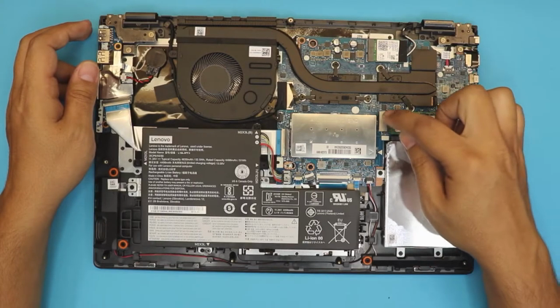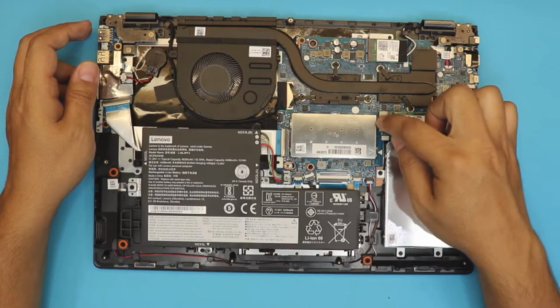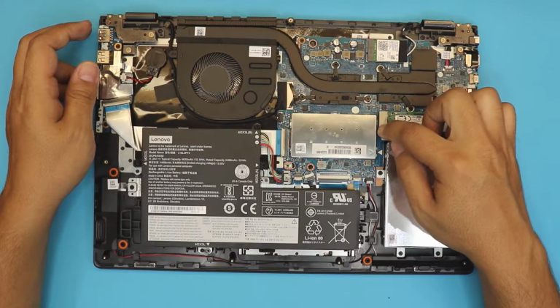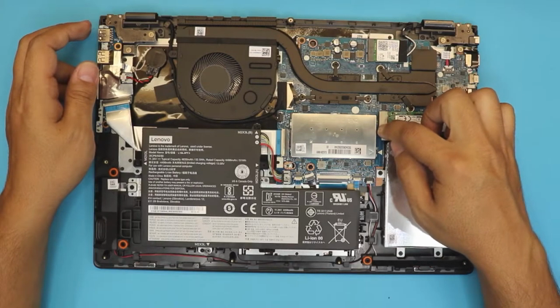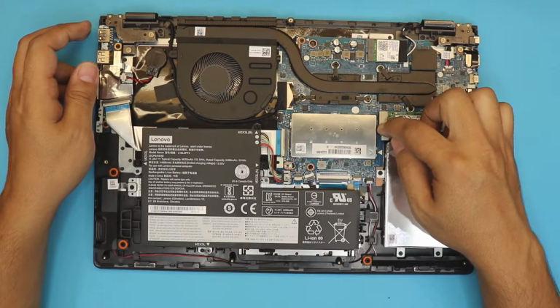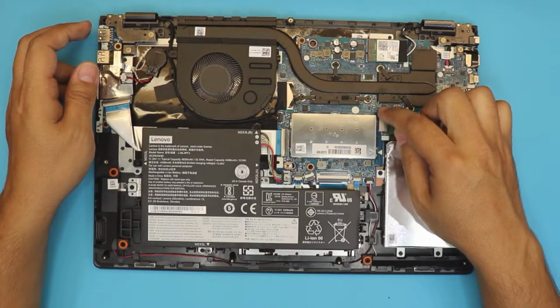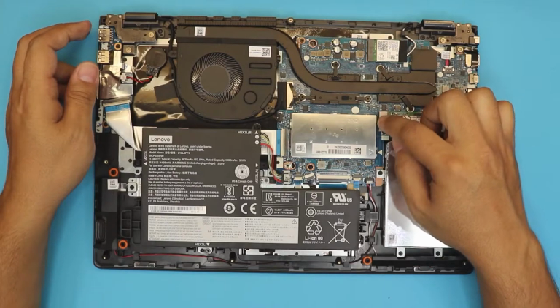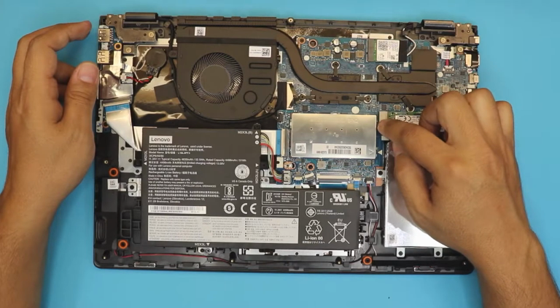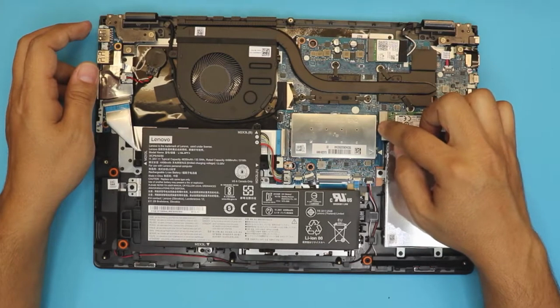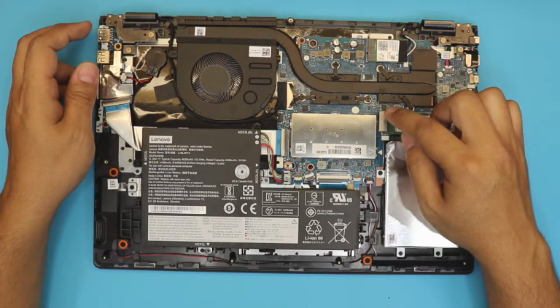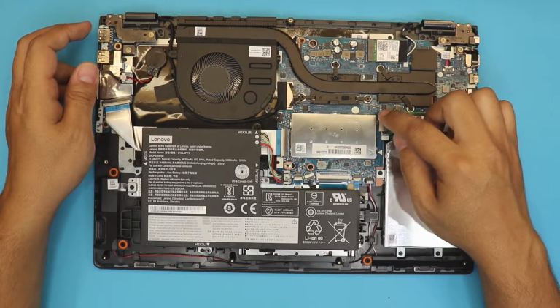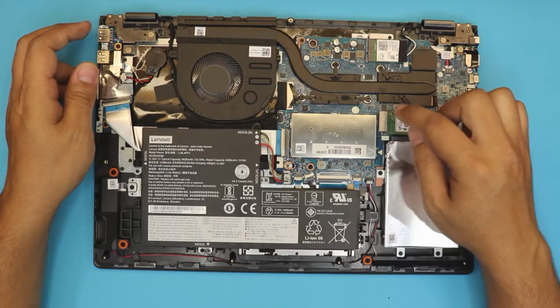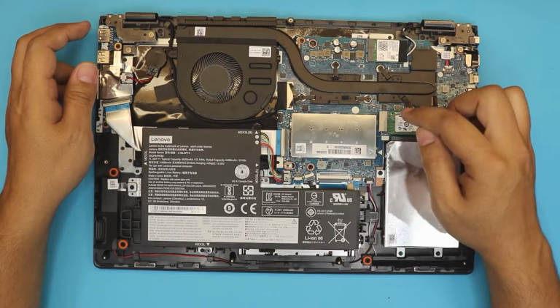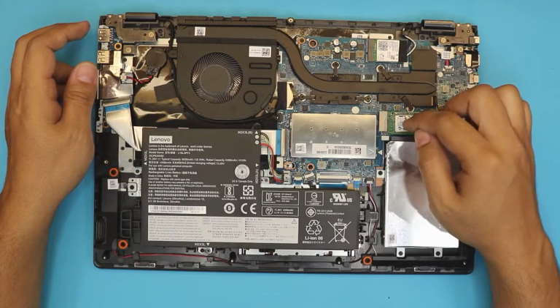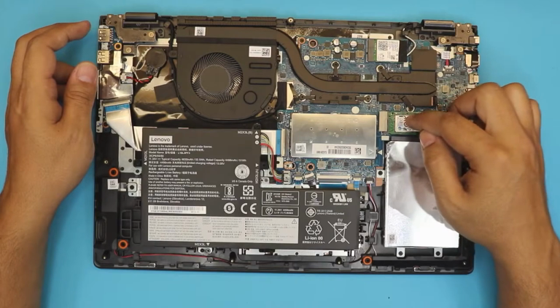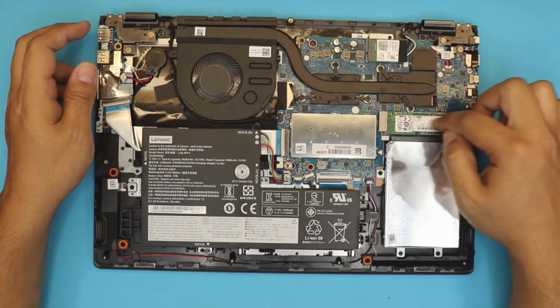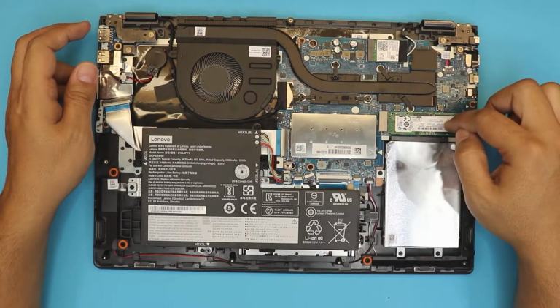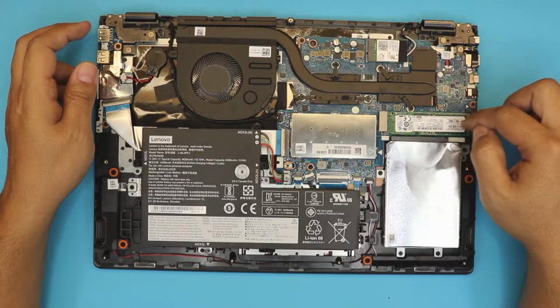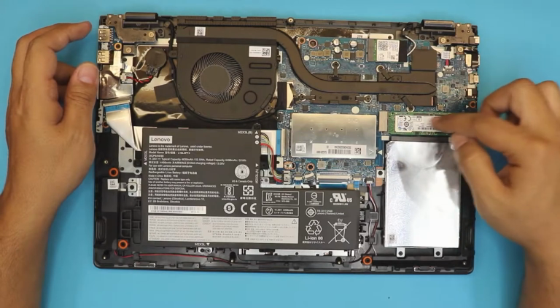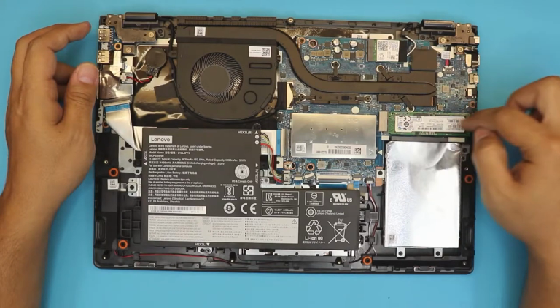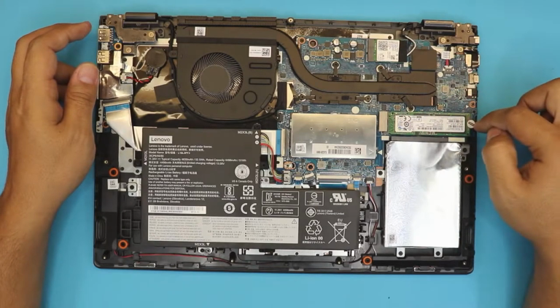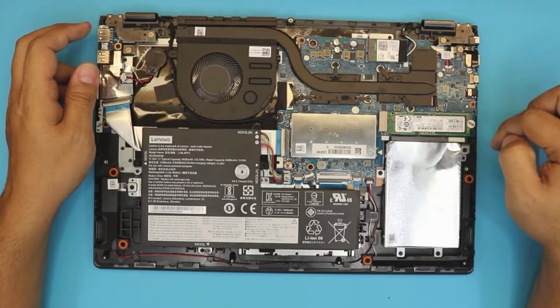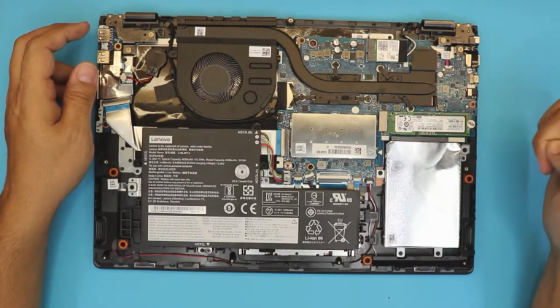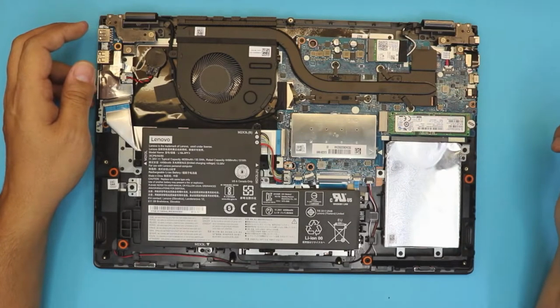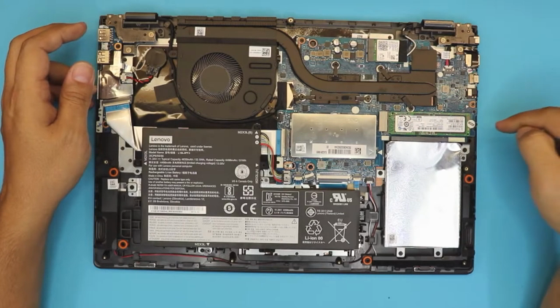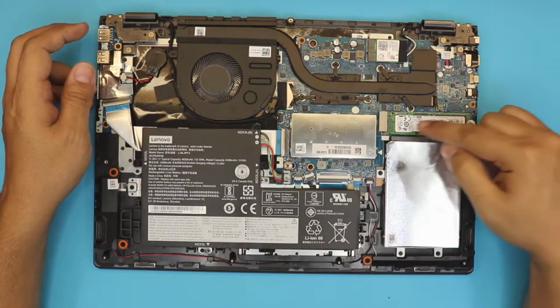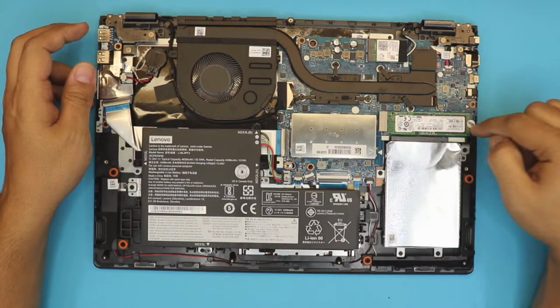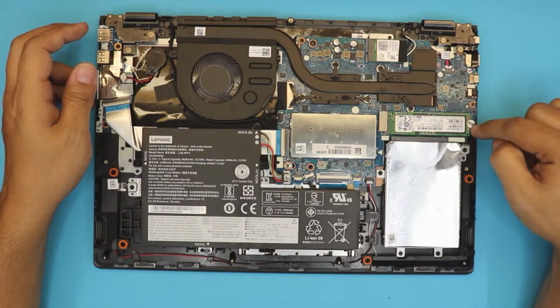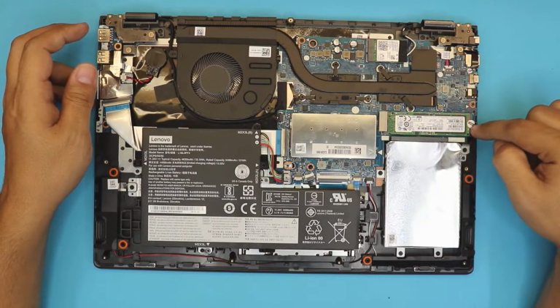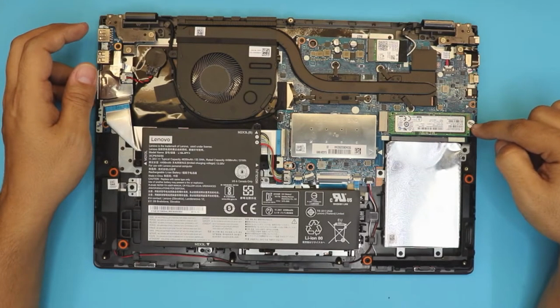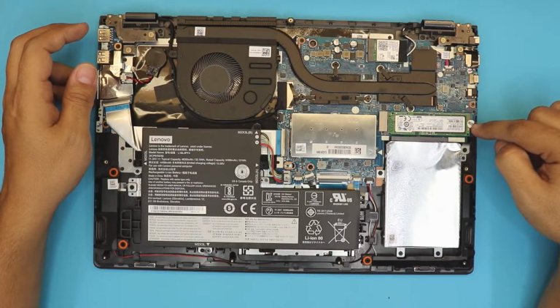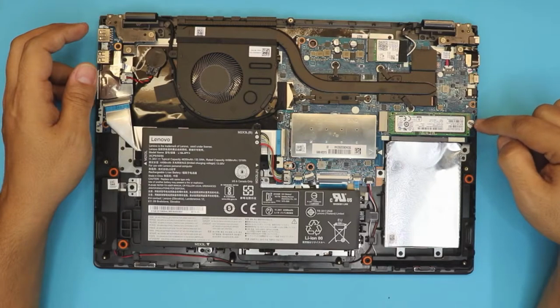Down here you want to see your NVMe or regular M.2 hard drive. This is PCIe Express and it actually supports NVMe or M.2 SSD drives. To remove it, there's one screw right there under this sticker.